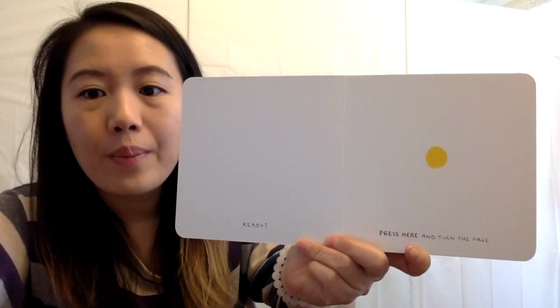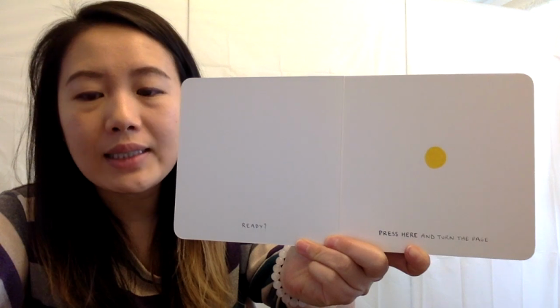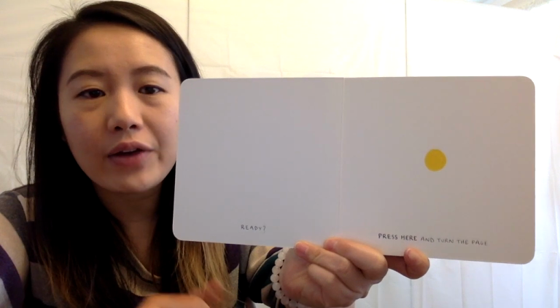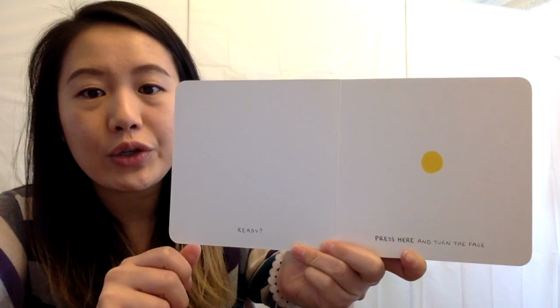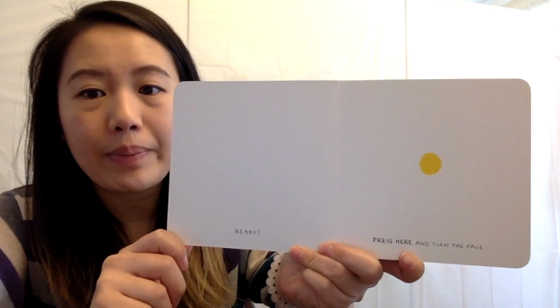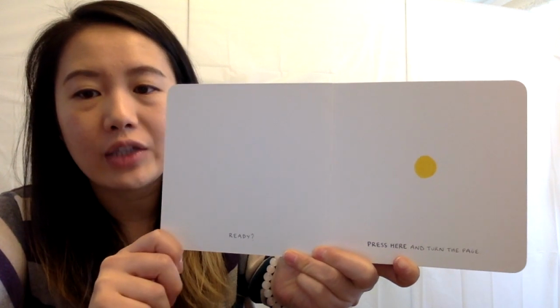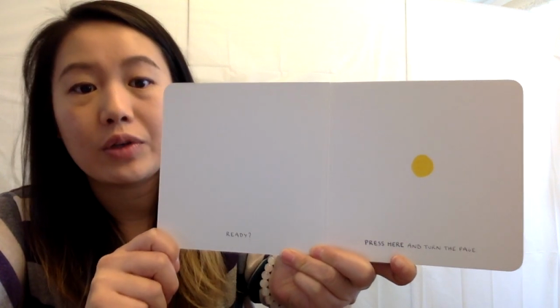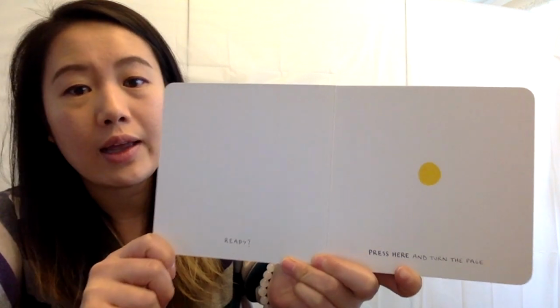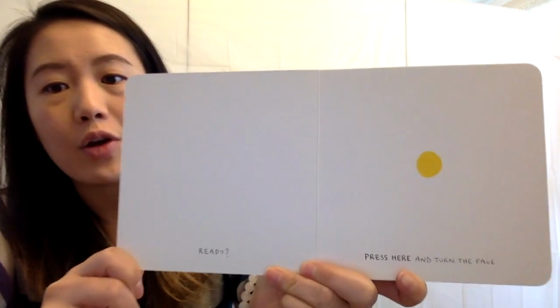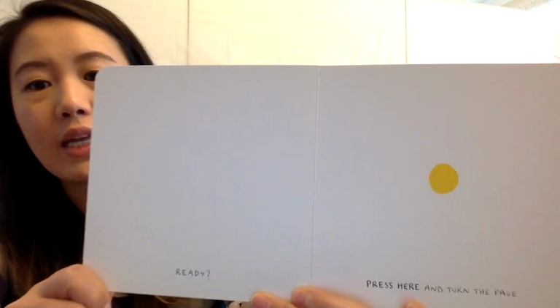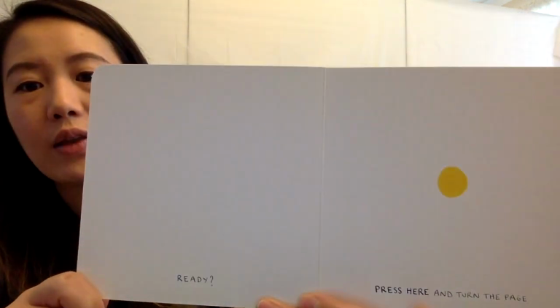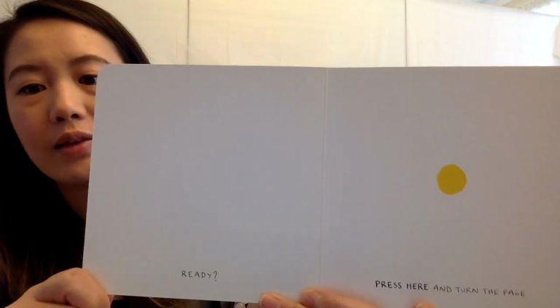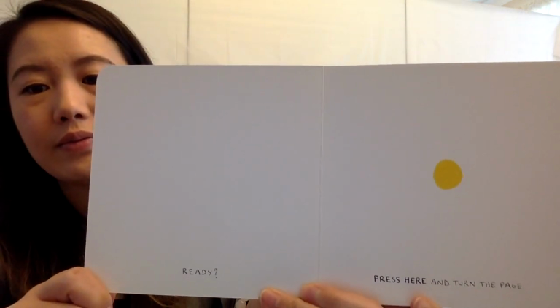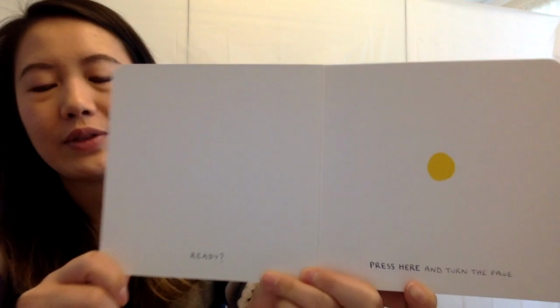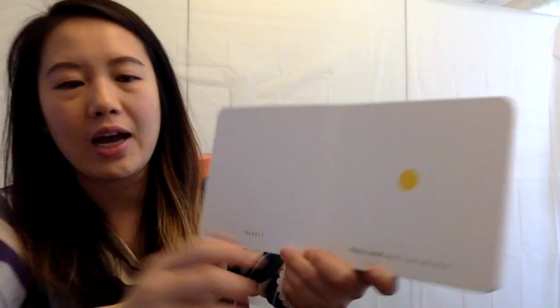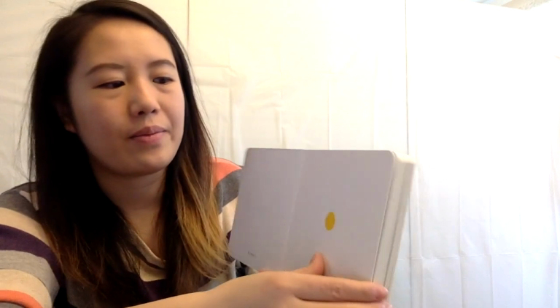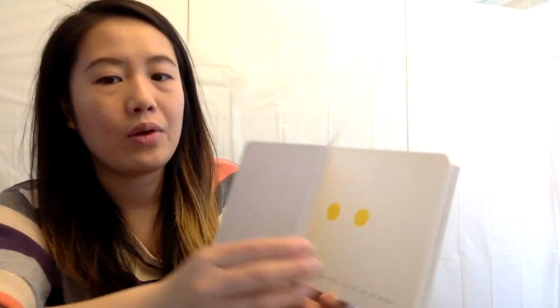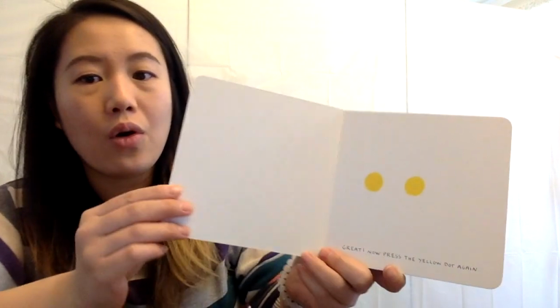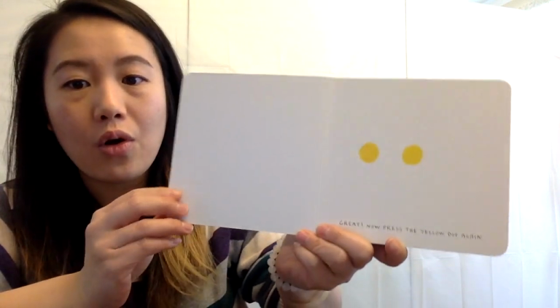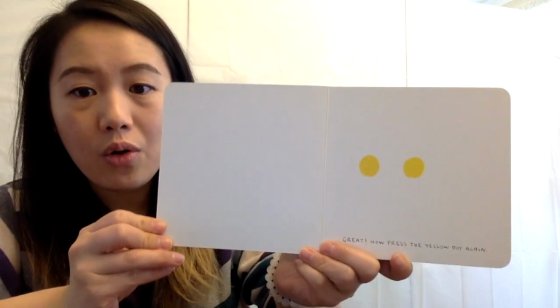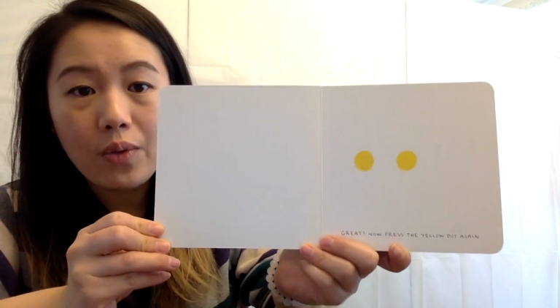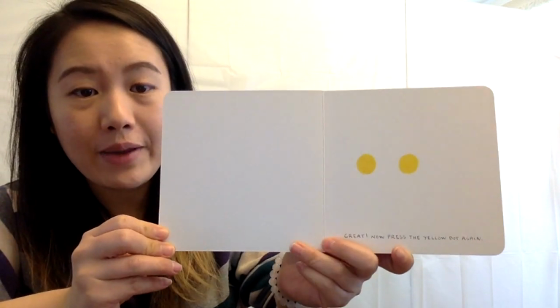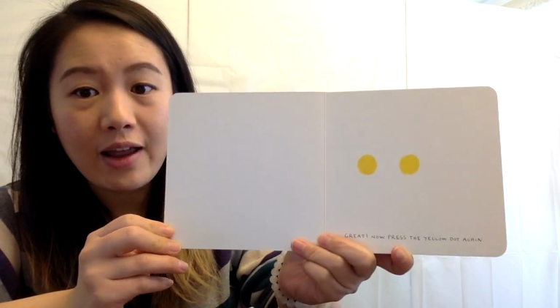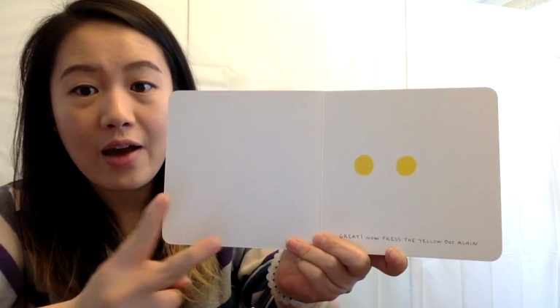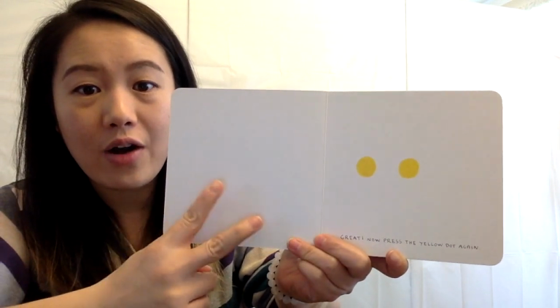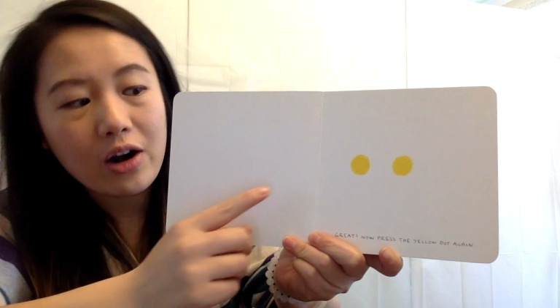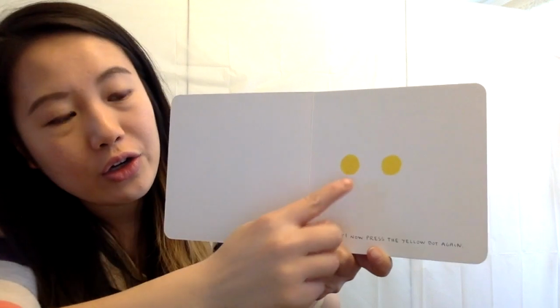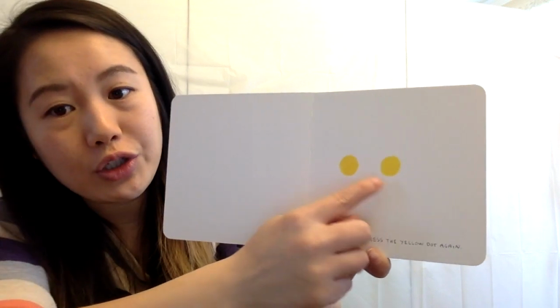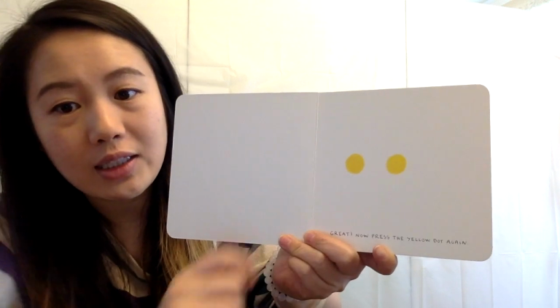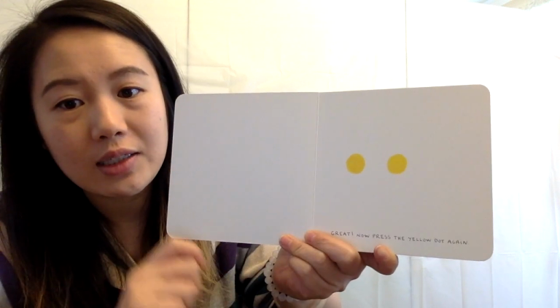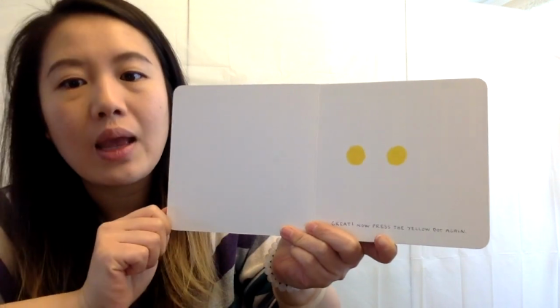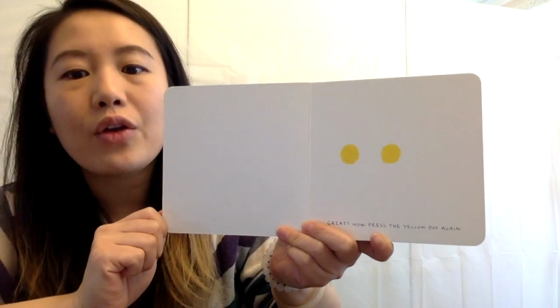Press here and turn the page. Go press on the yellow dot. Good job. Oh, what happened? Now there are two dots. Great.